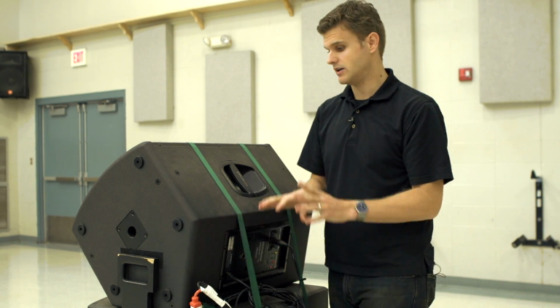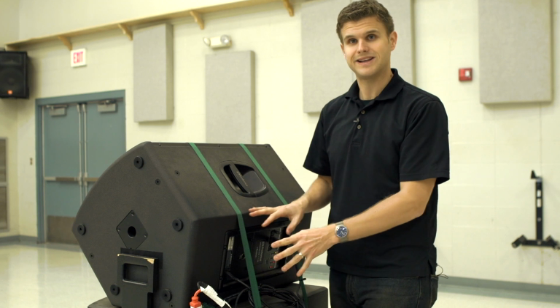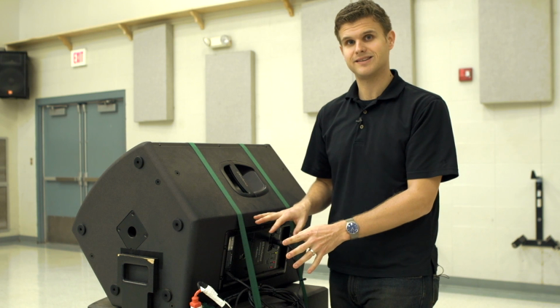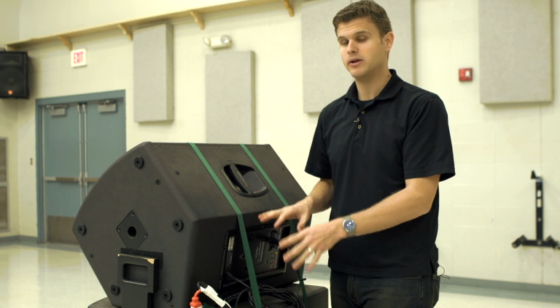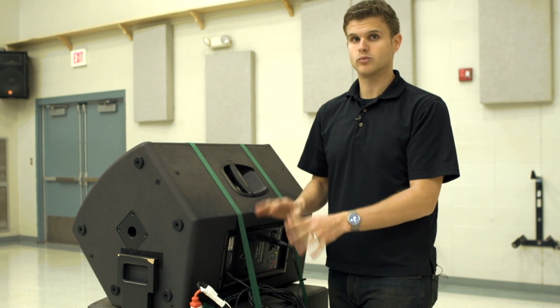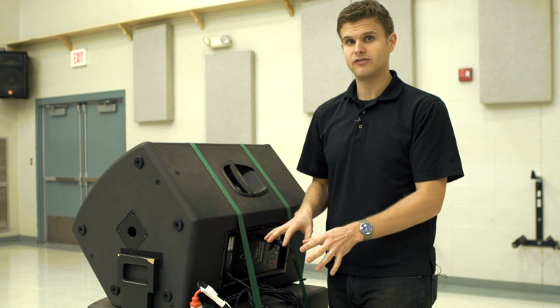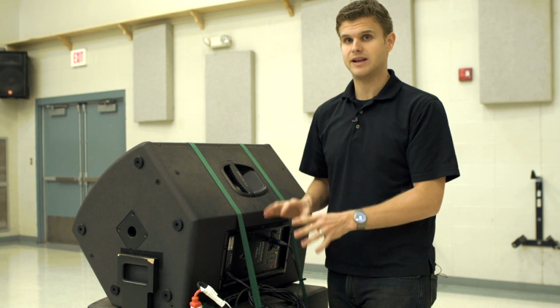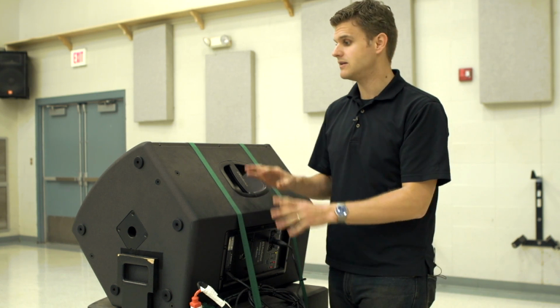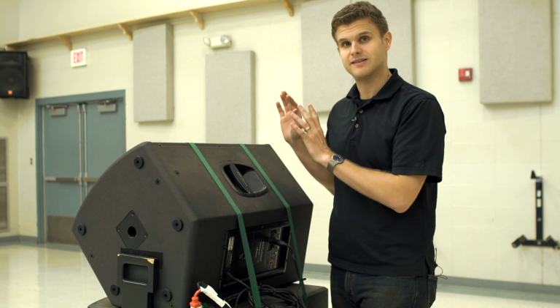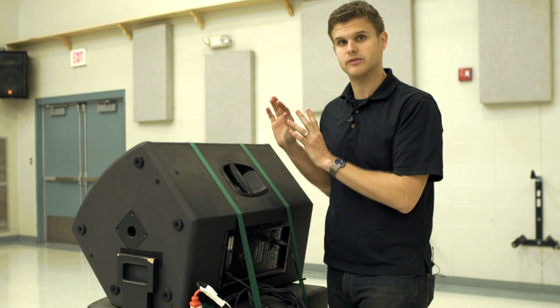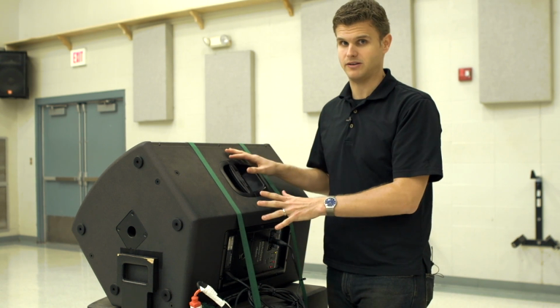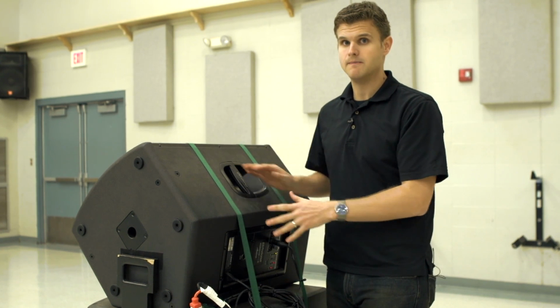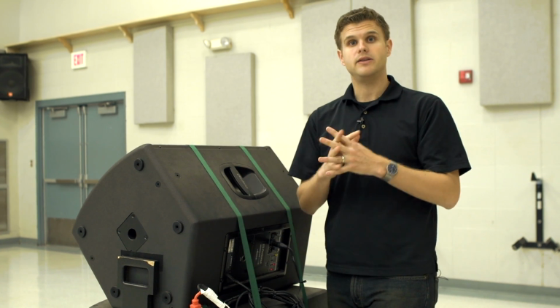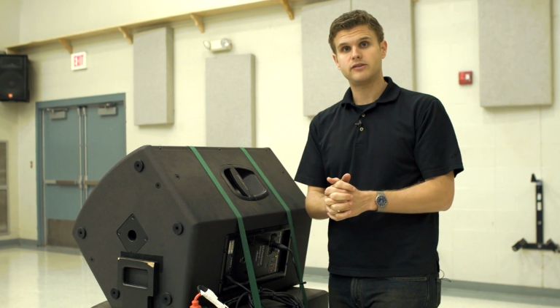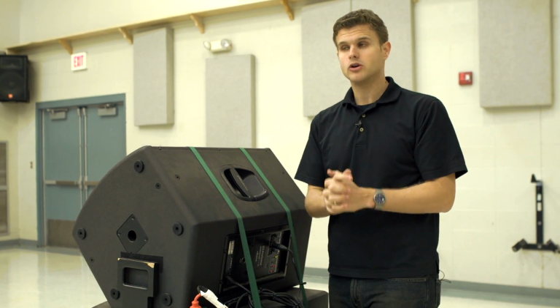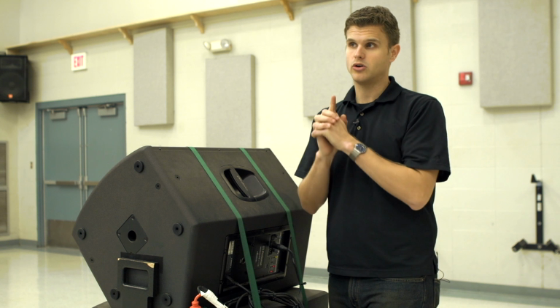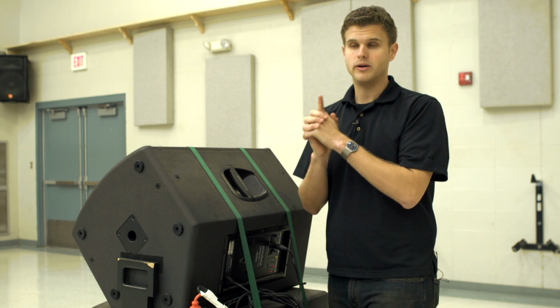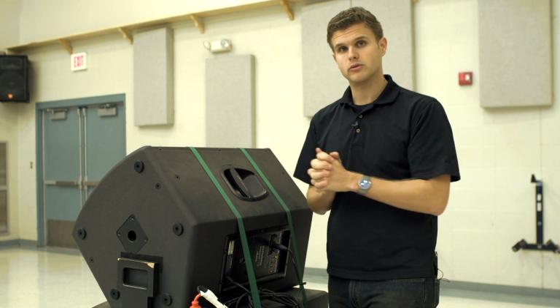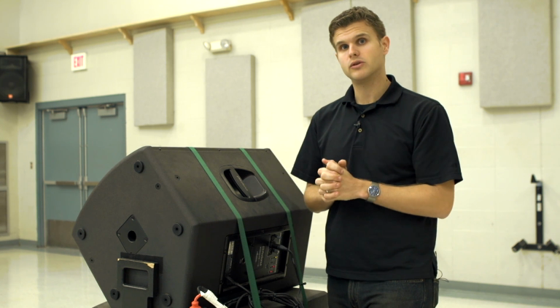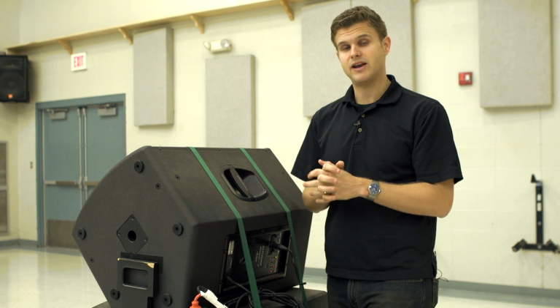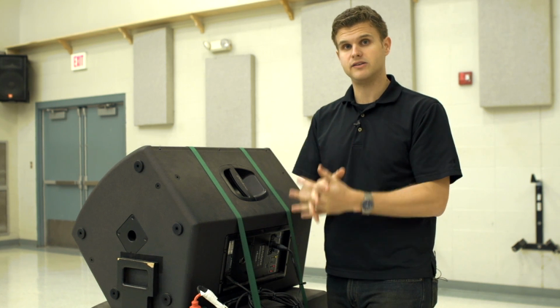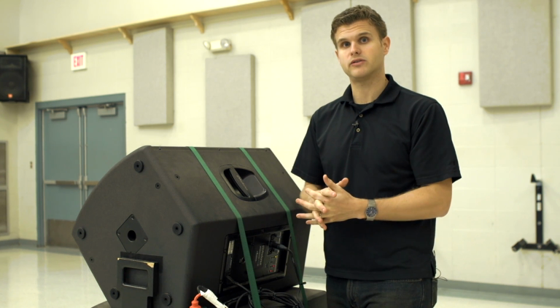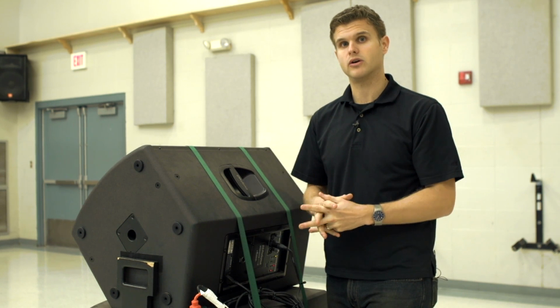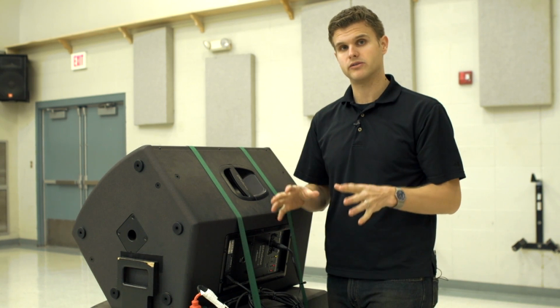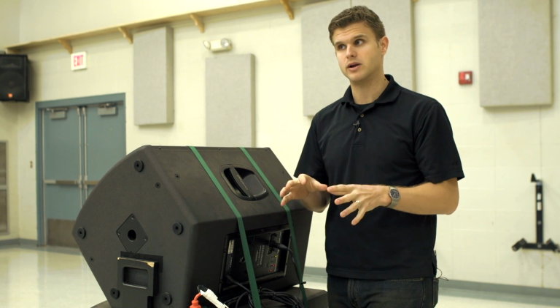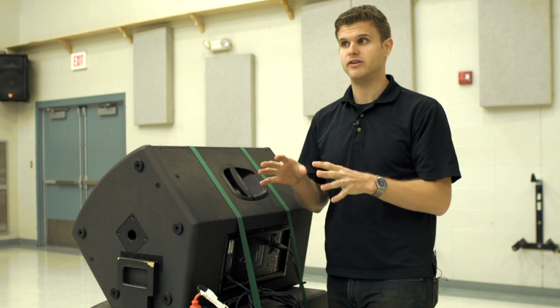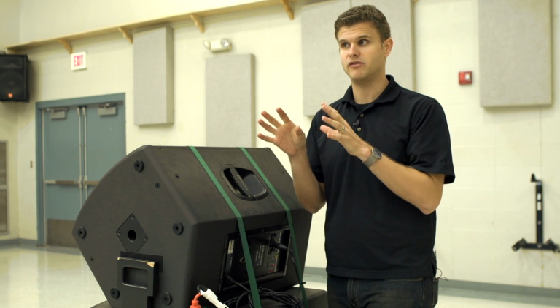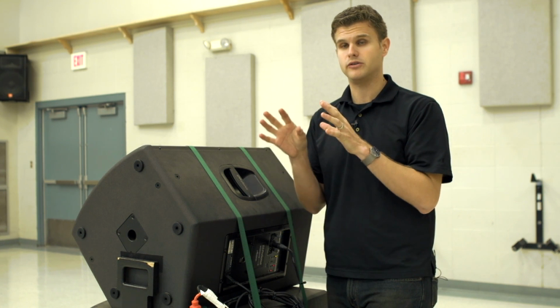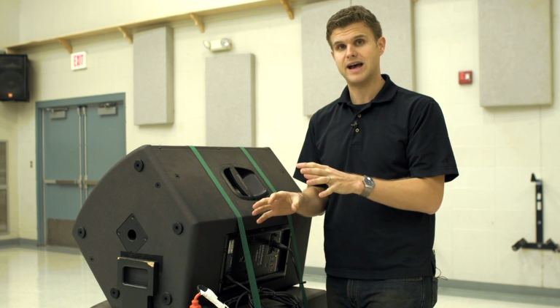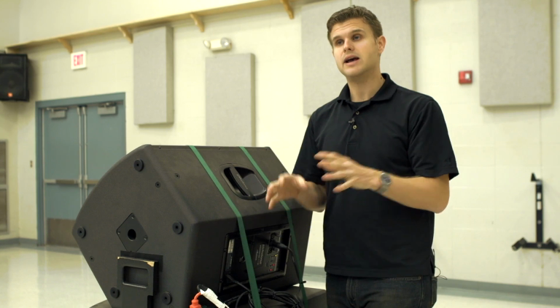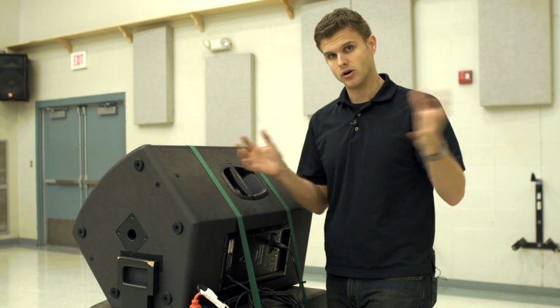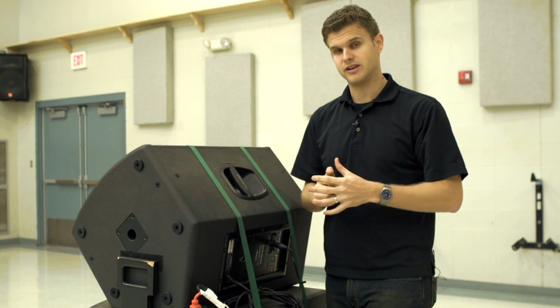It's really easy to set up, really efficient, and it sounds amazing. In the next series we're going to go back to the StudioLive AI digital mixer and talk about some of the great benefits we've found using that and put all of this together.